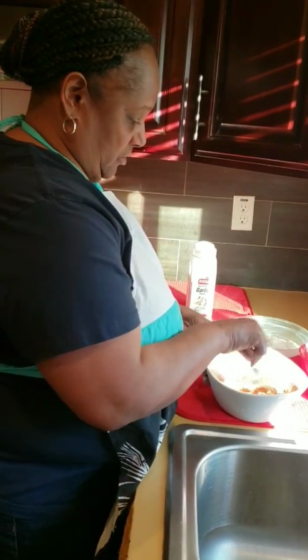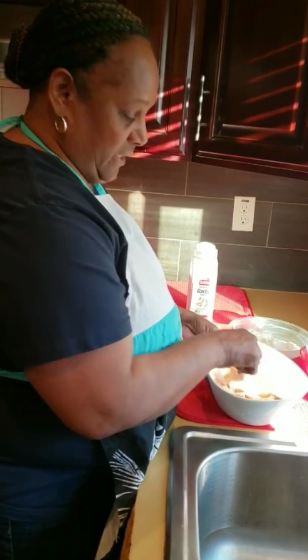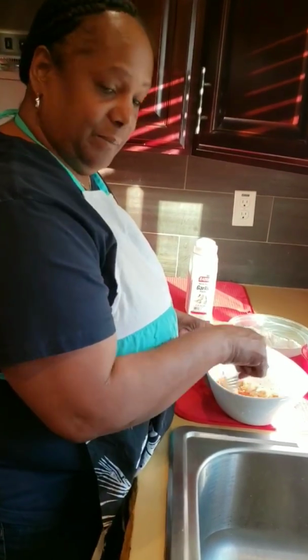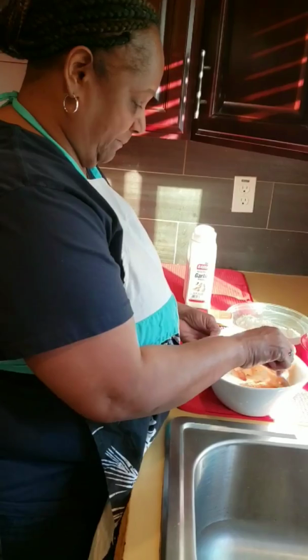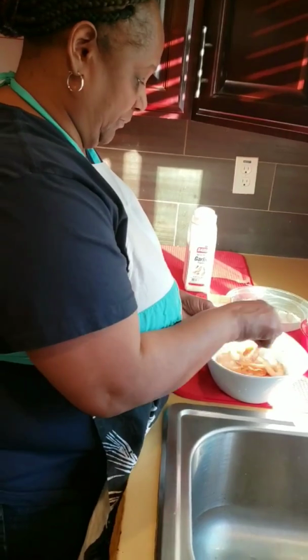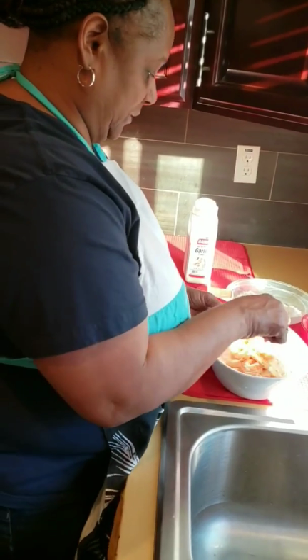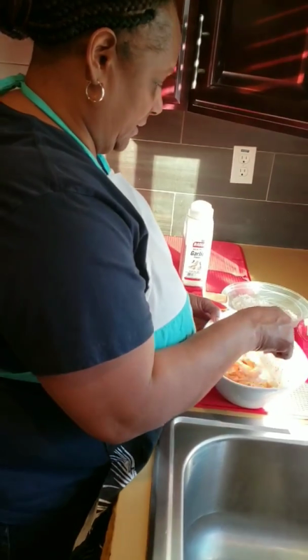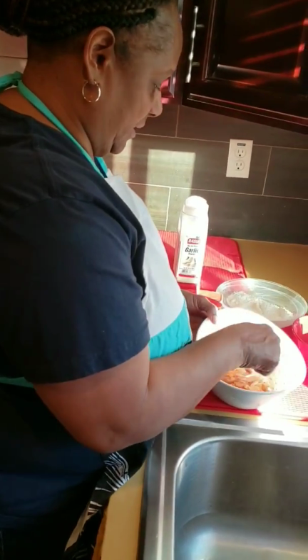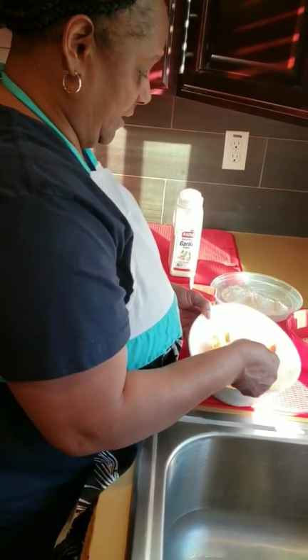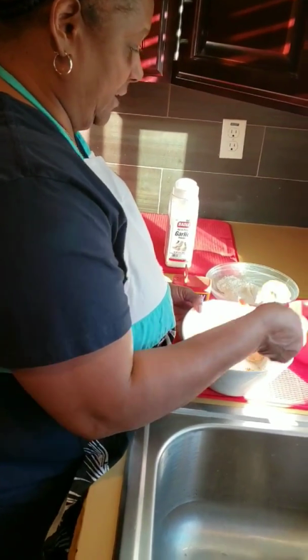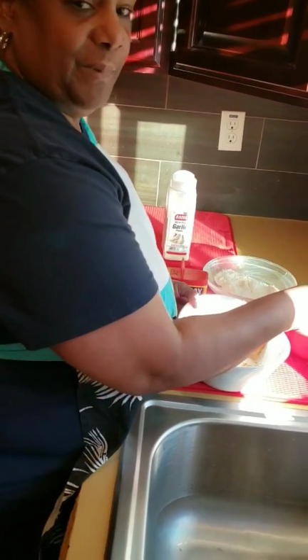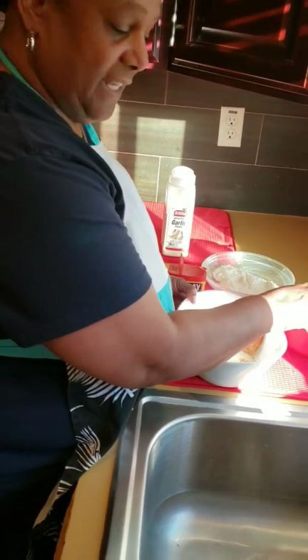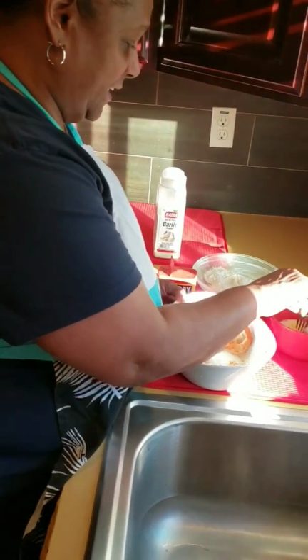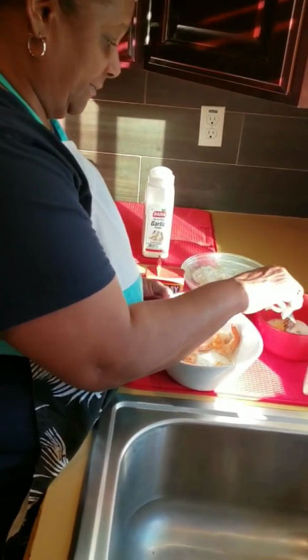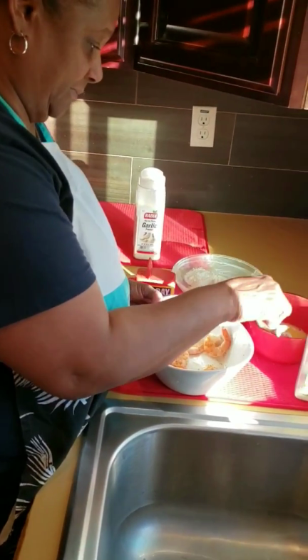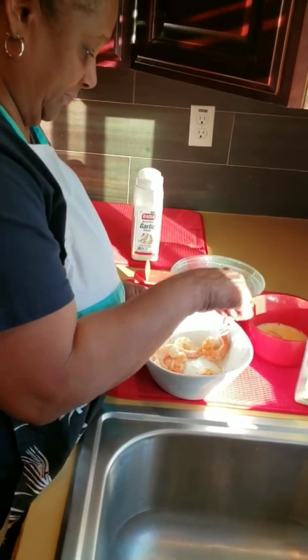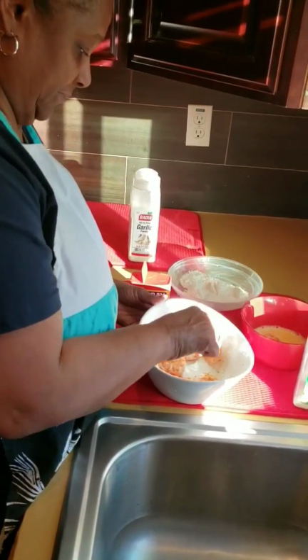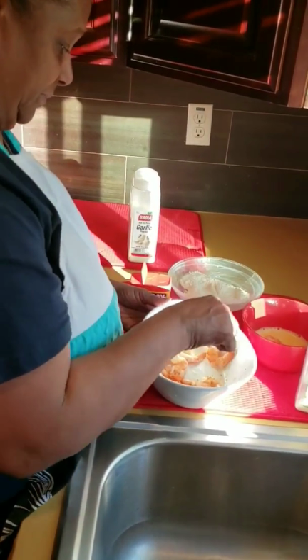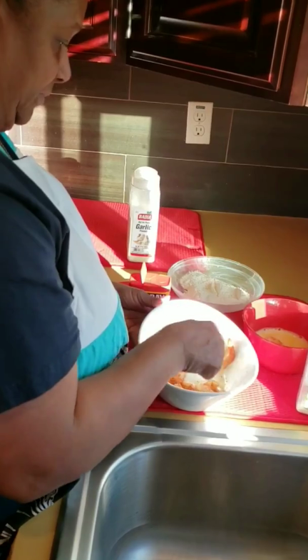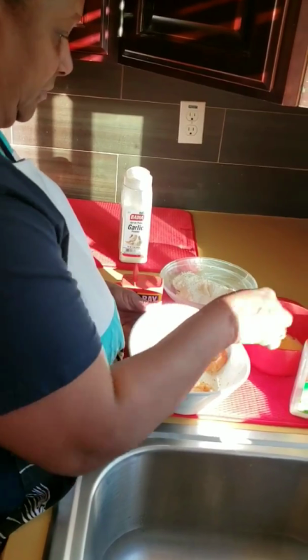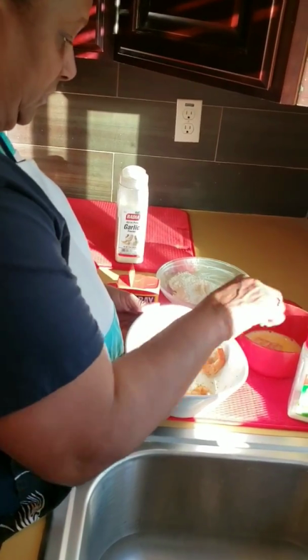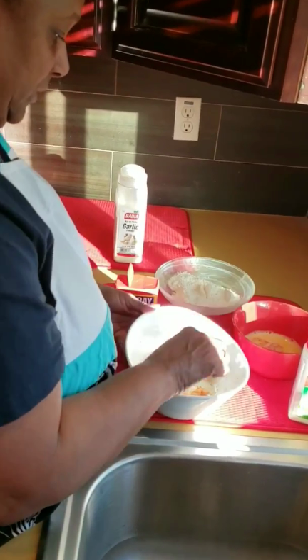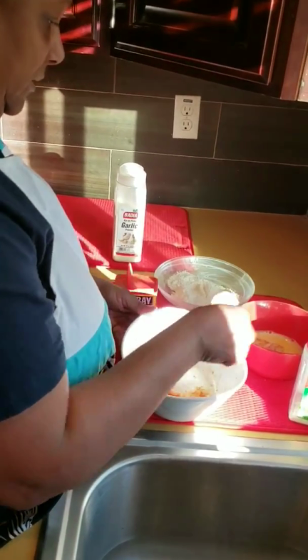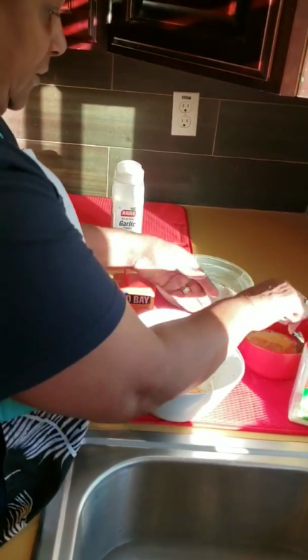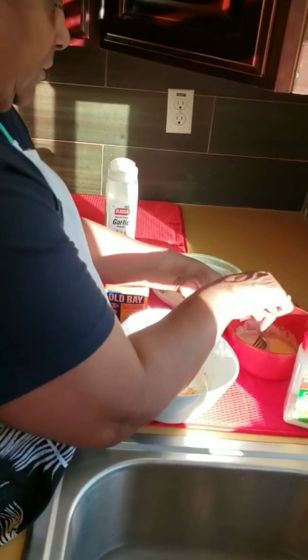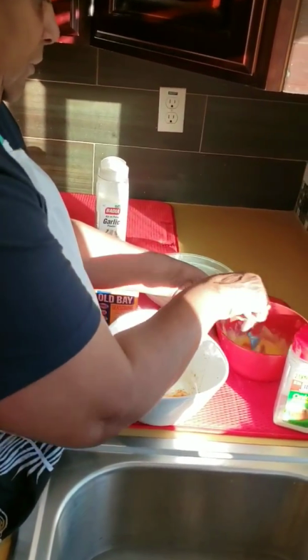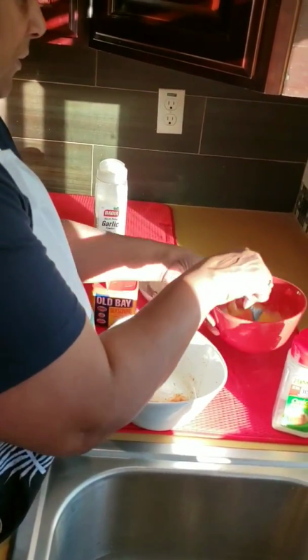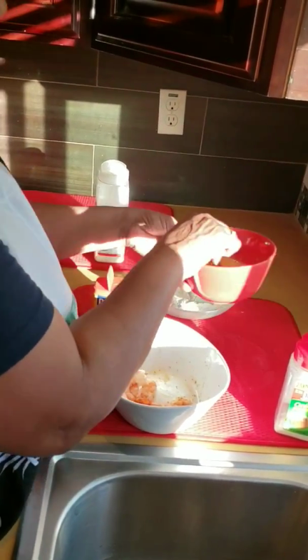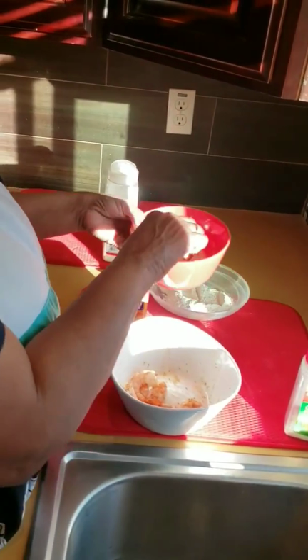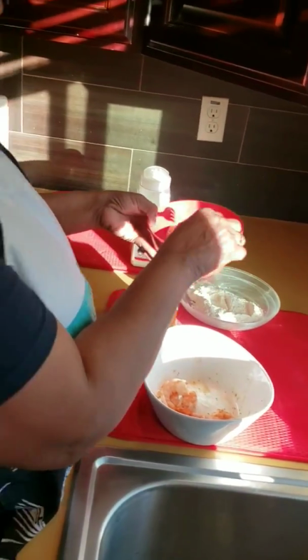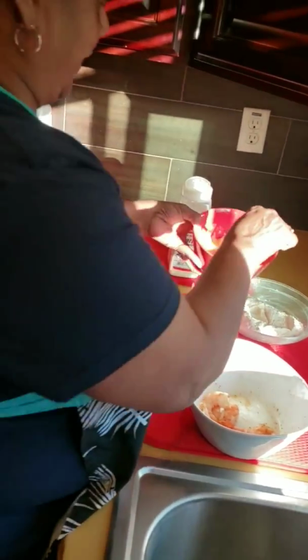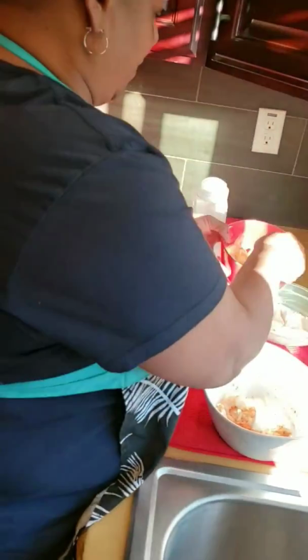Stir it up. Dip it in egg. Dip it in flour.